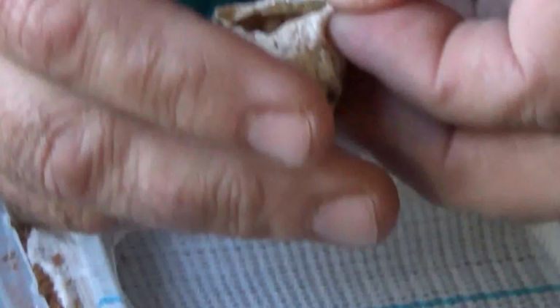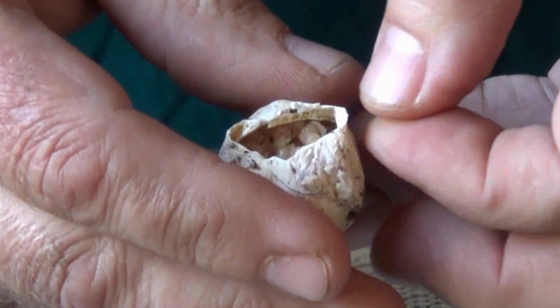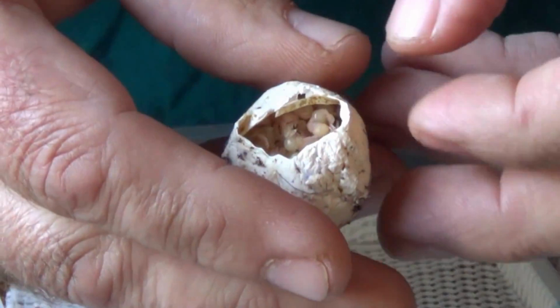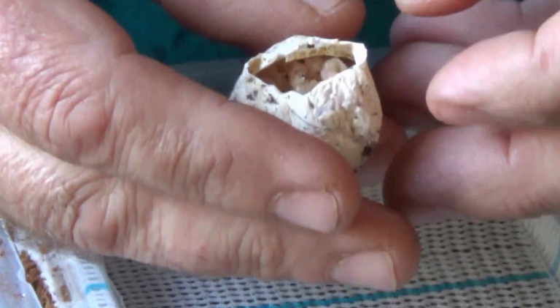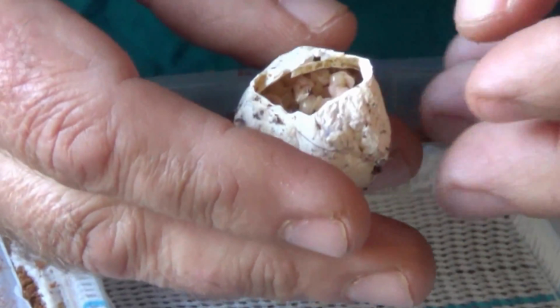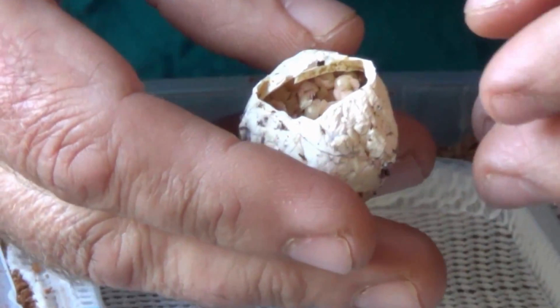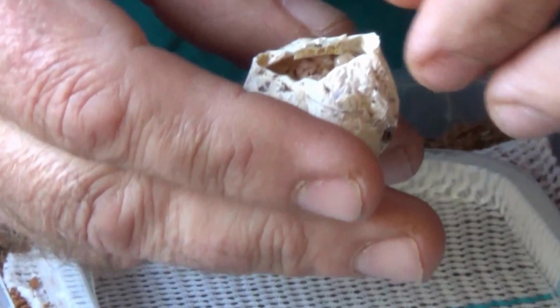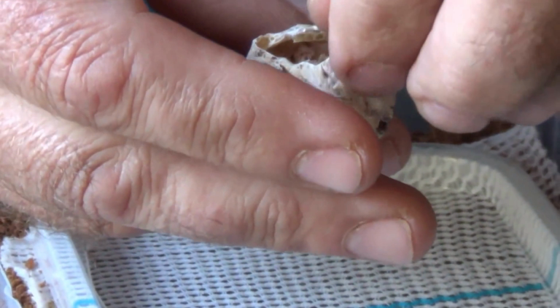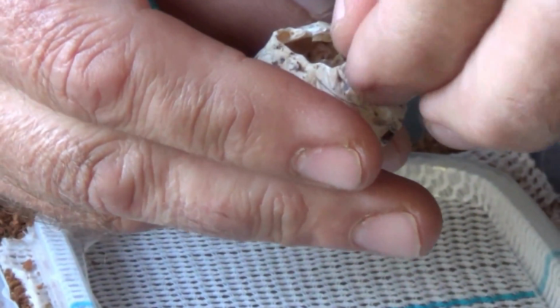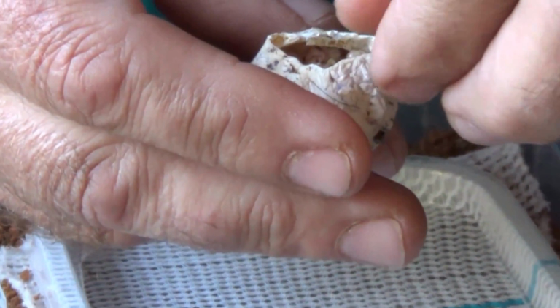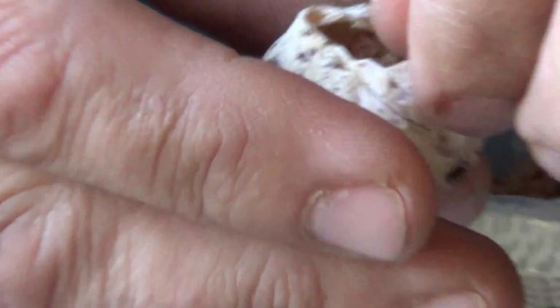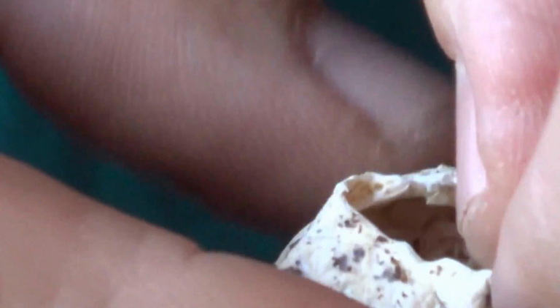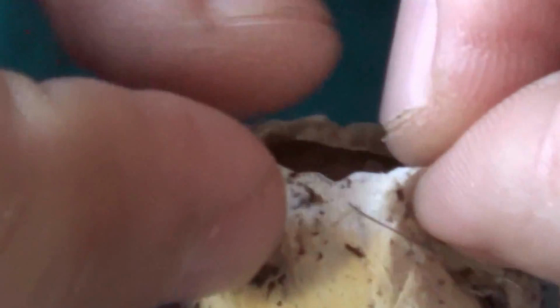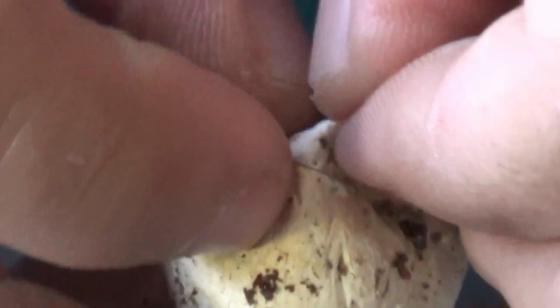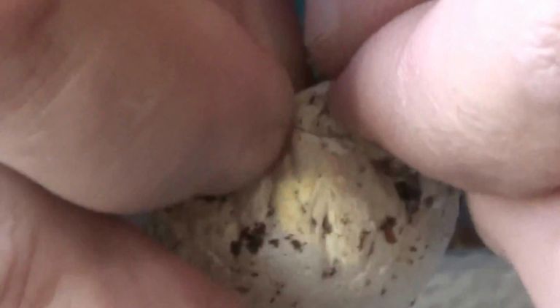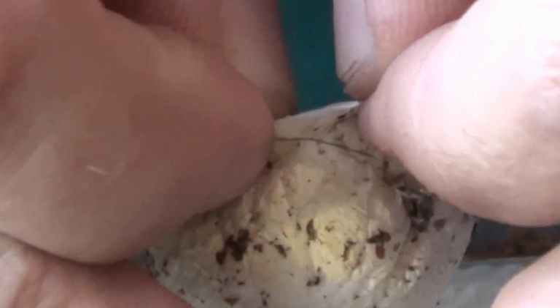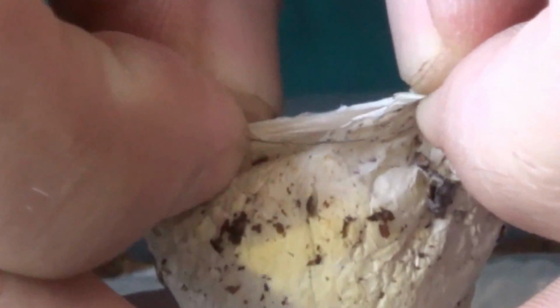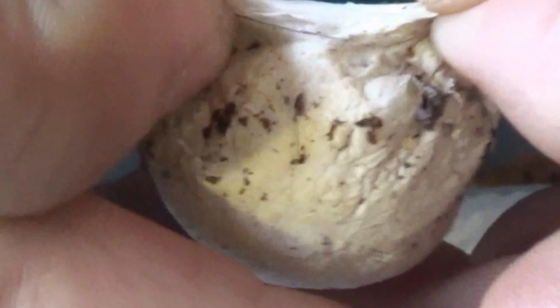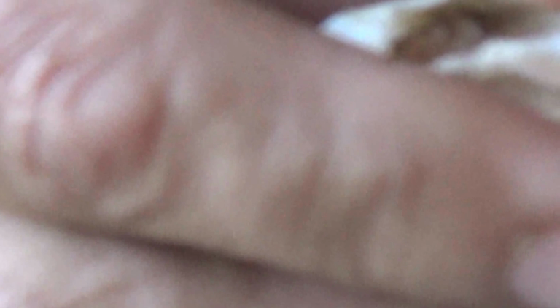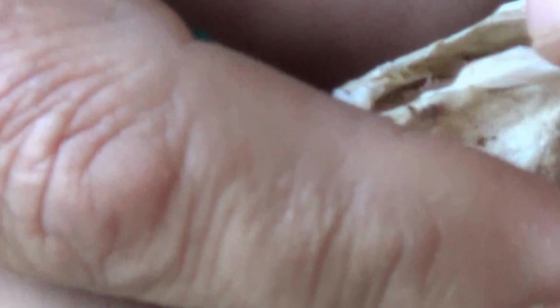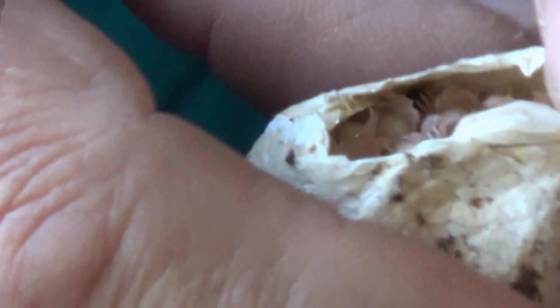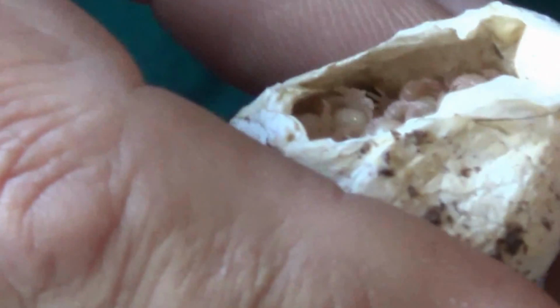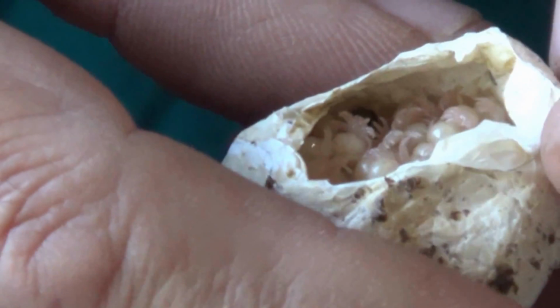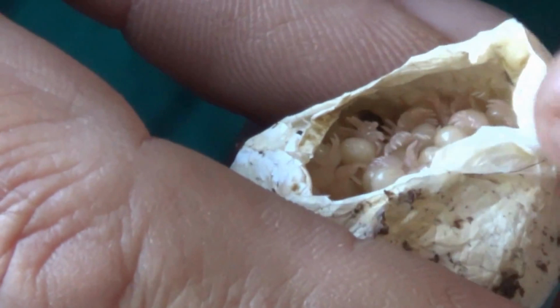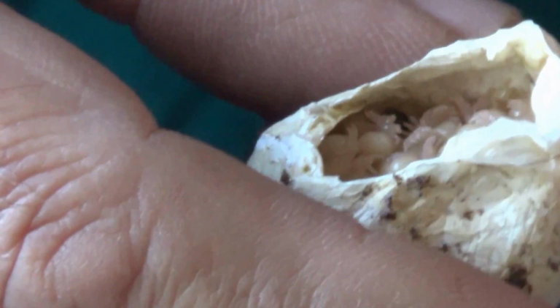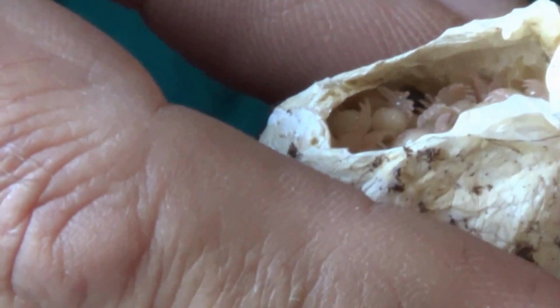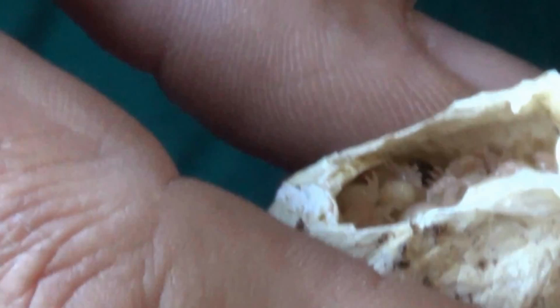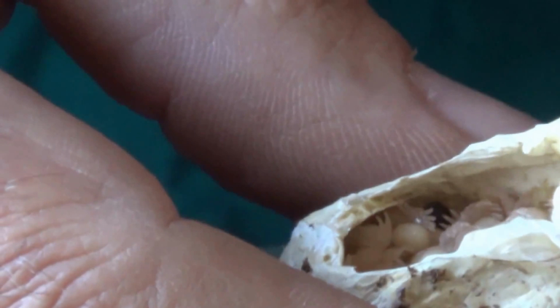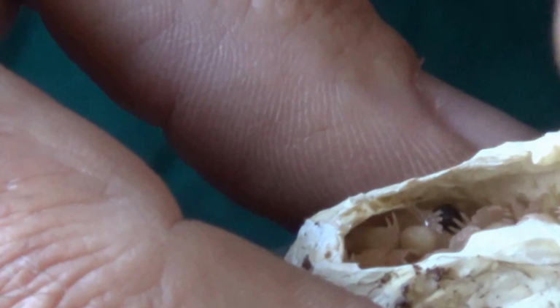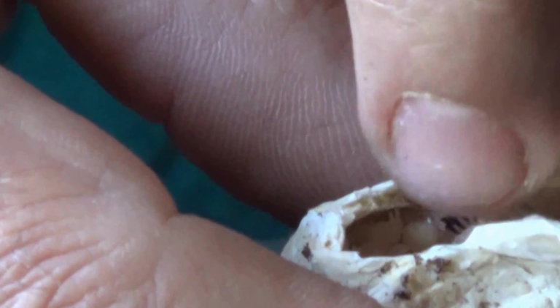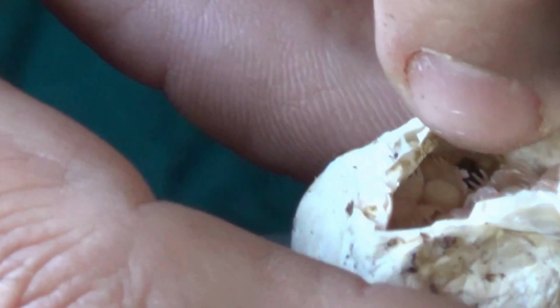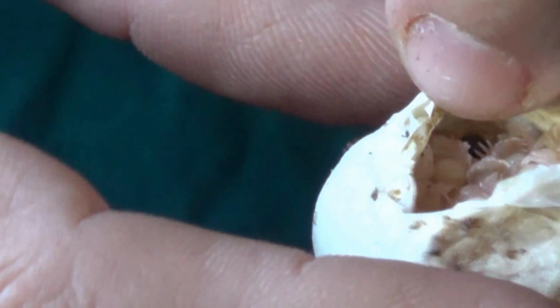This looks like a great egg sack of the HGIGAS, or the Cameroon red. We pulled this egg sack at 28 days and they are all already eggs with legs.